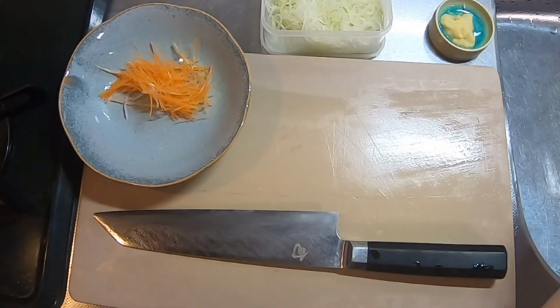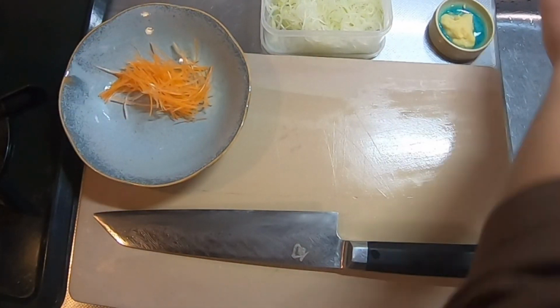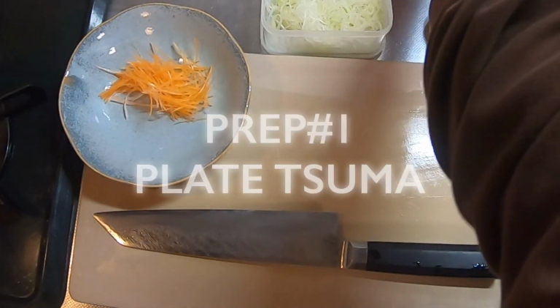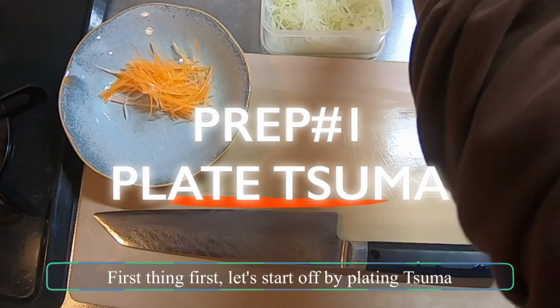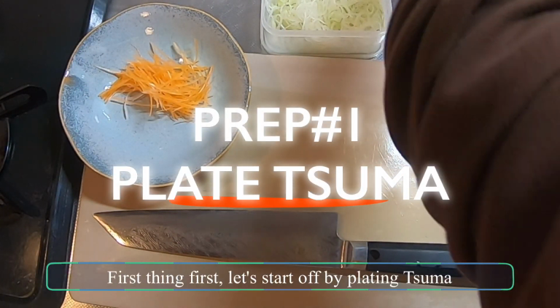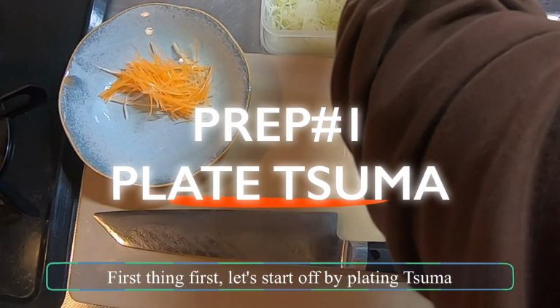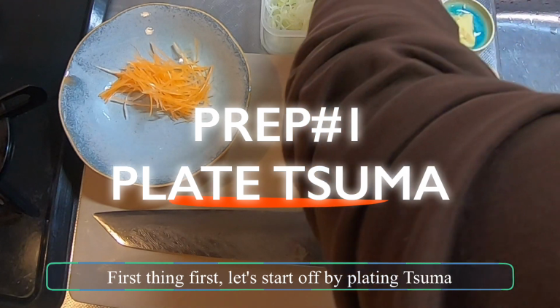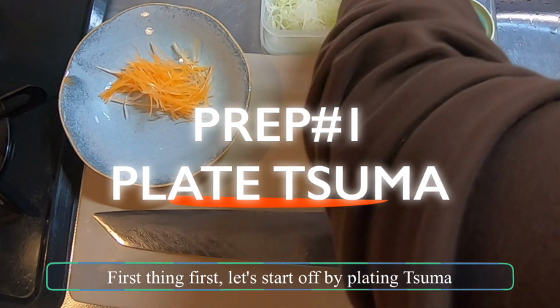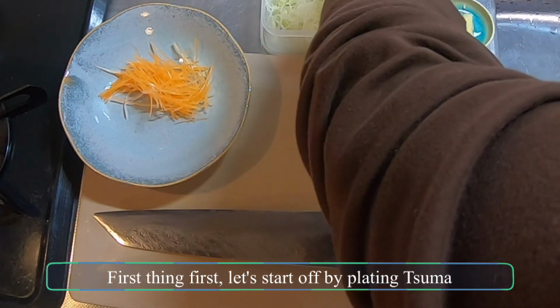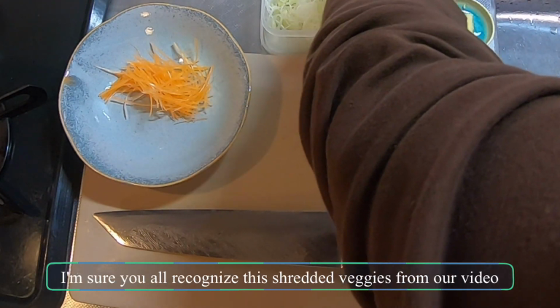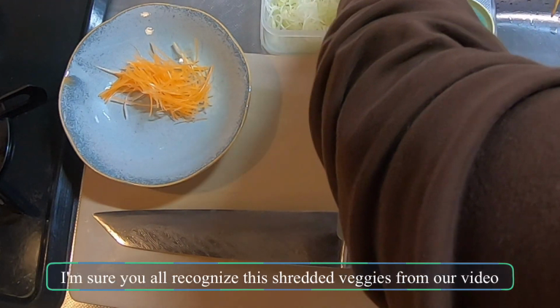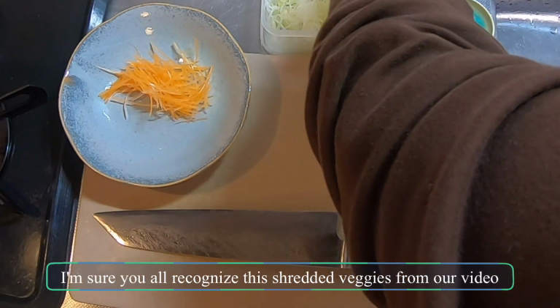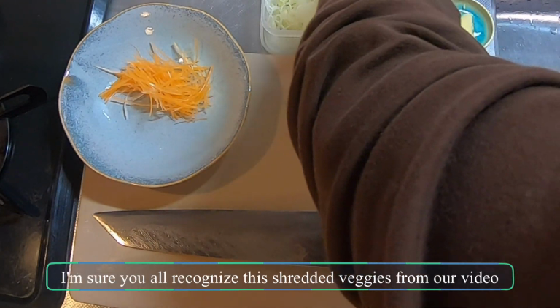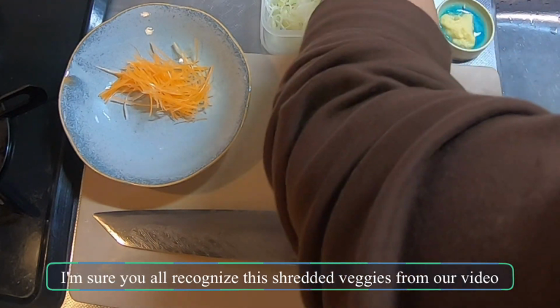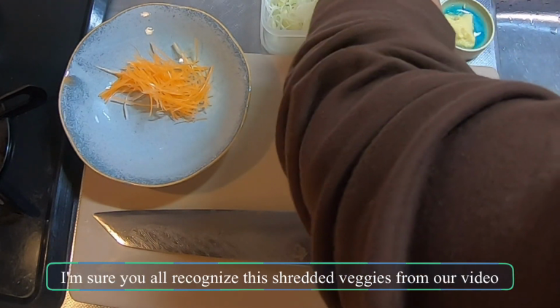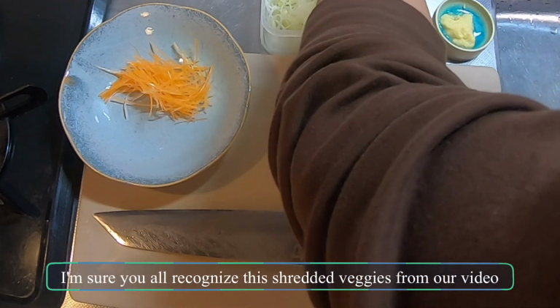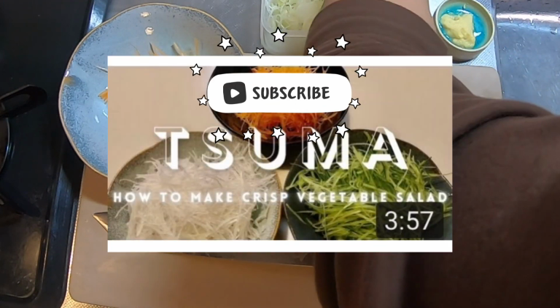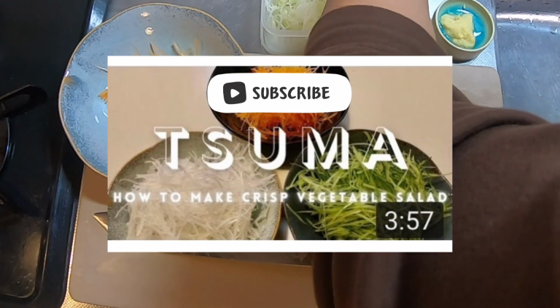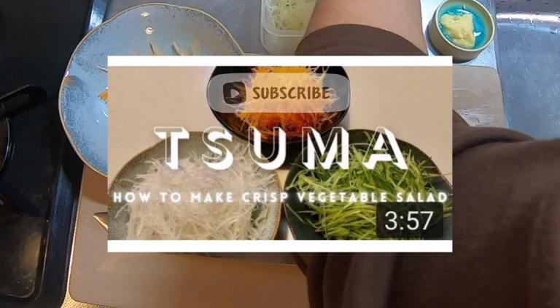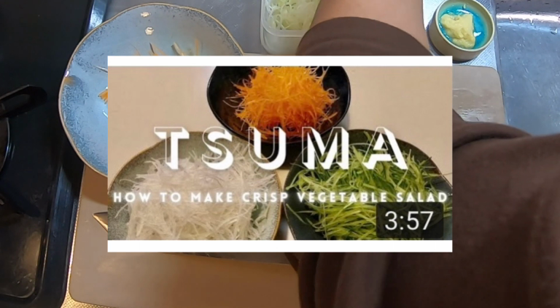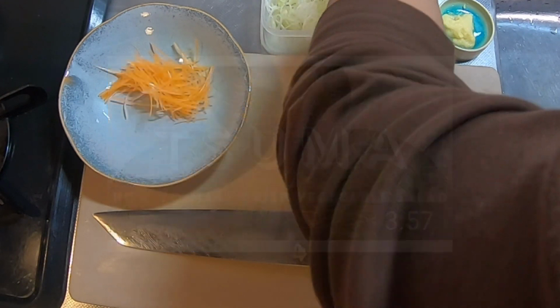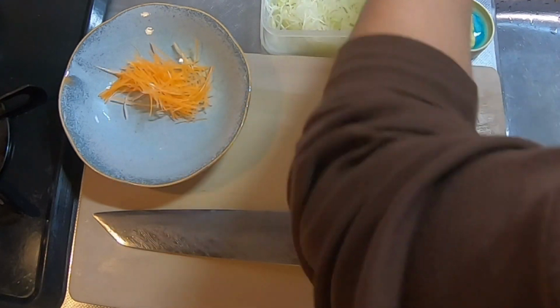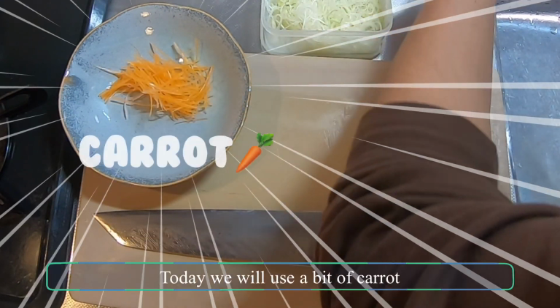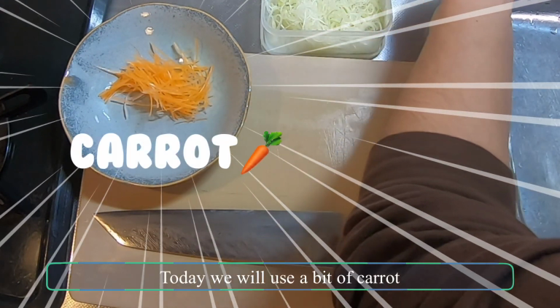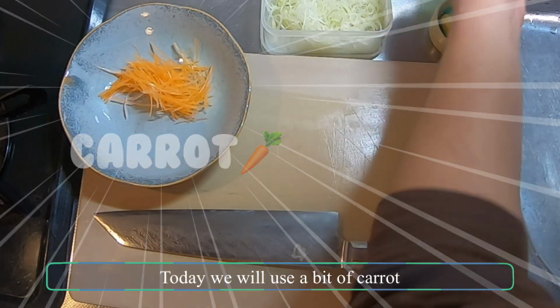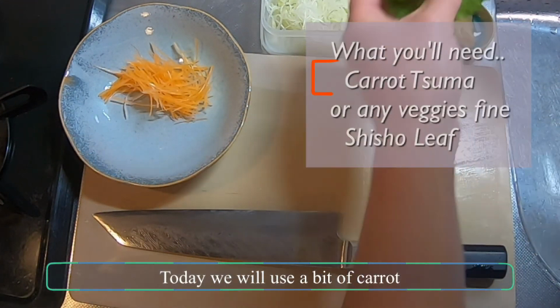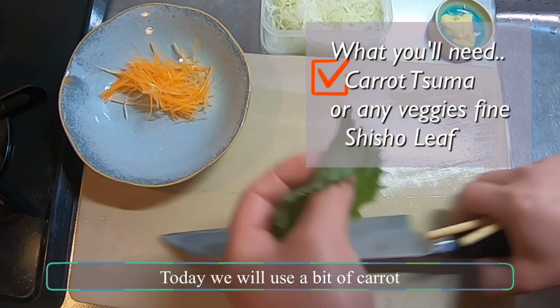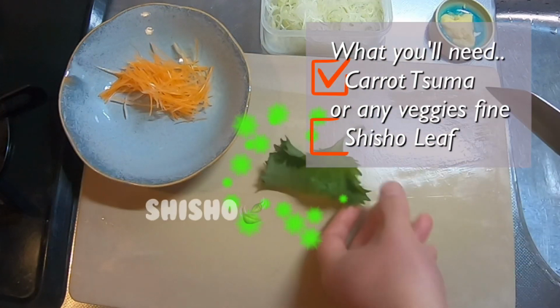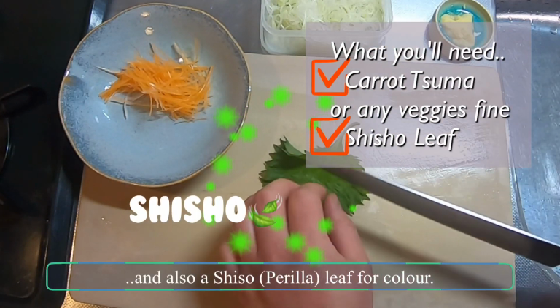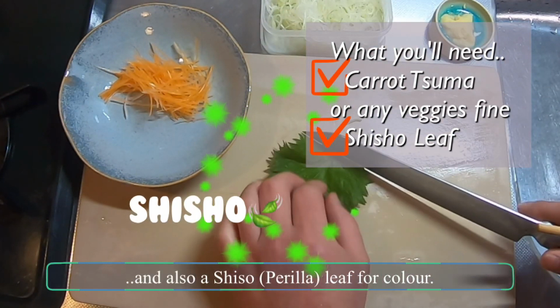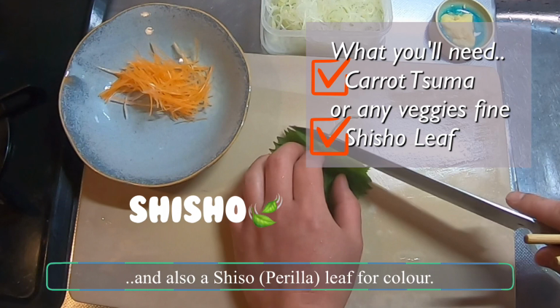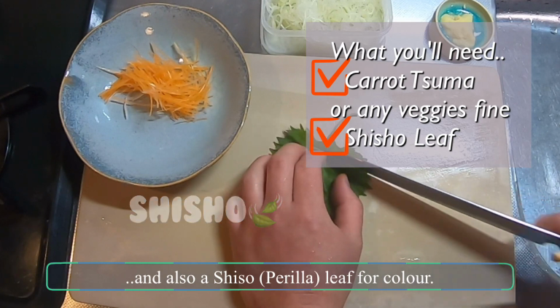First thing first, we will start off by plating Tsuma. I'm sure you will recognize the shredded veggies from our video Tsuma, how to make crisp veggie salad. Today, we'll use a bit of carrot and also a shiso leaf for color.